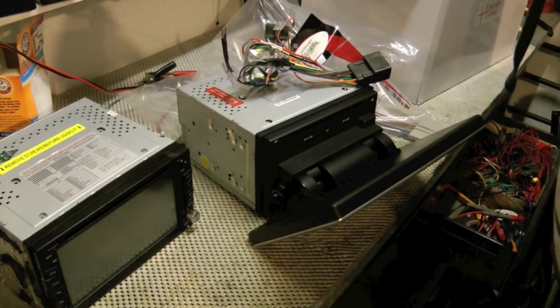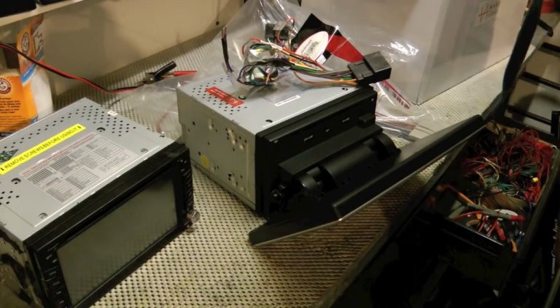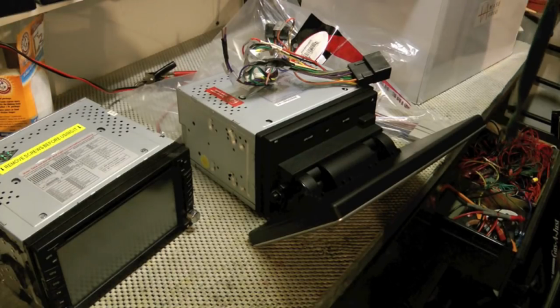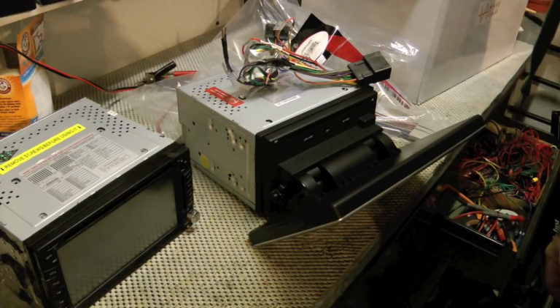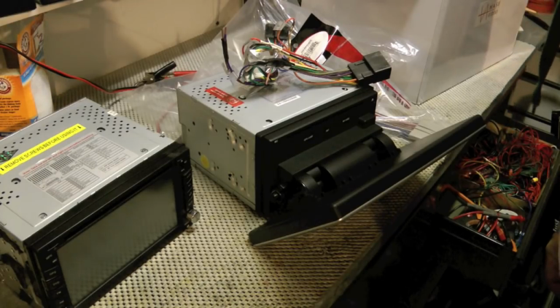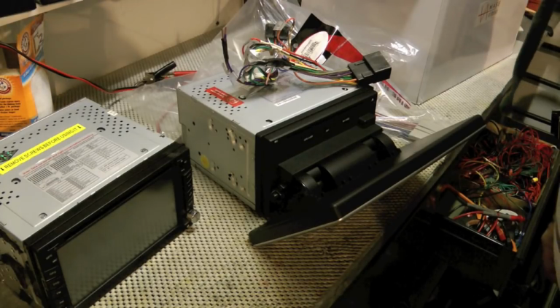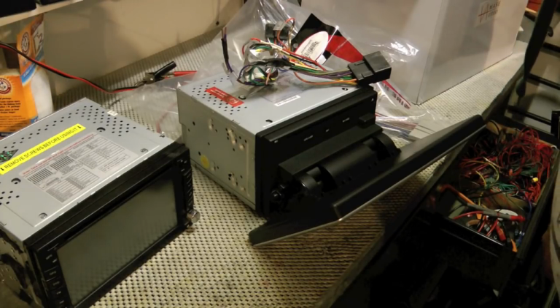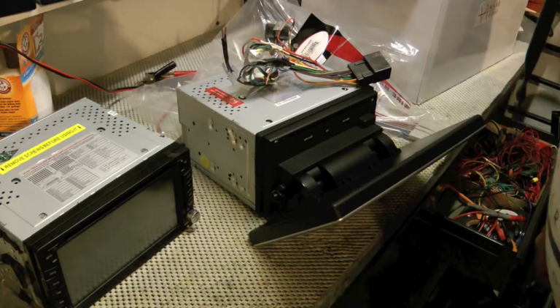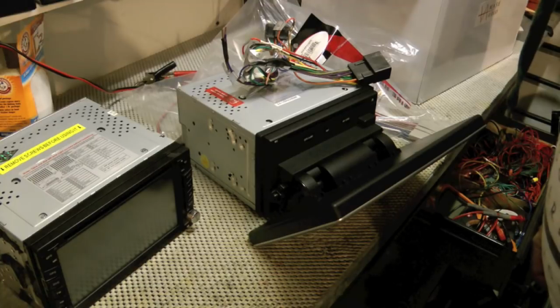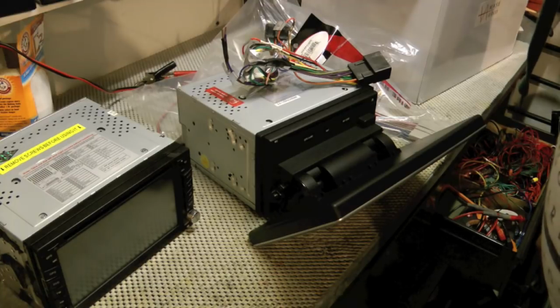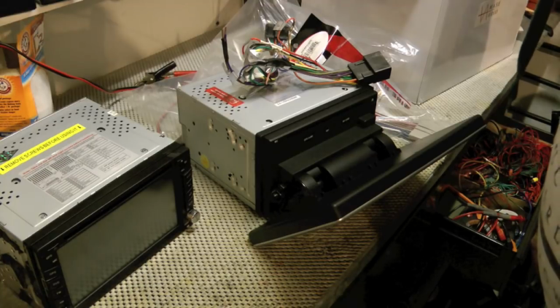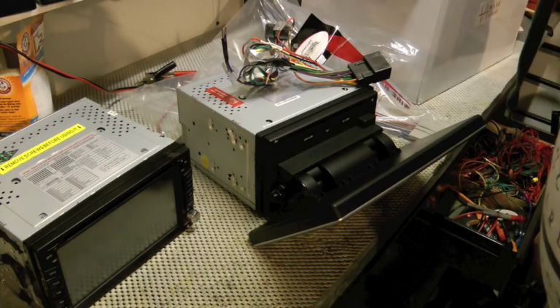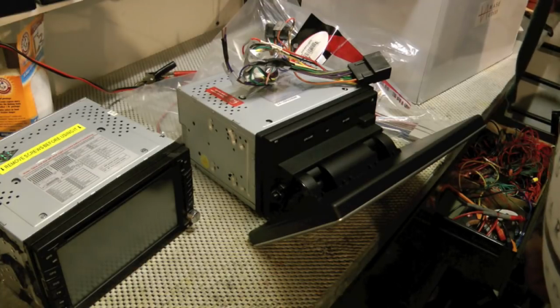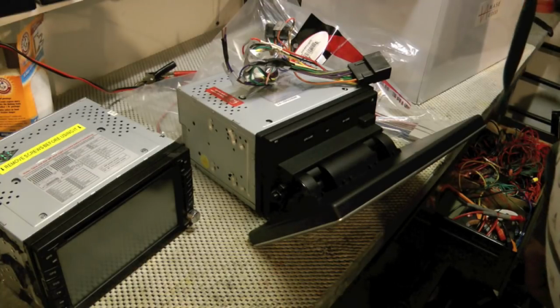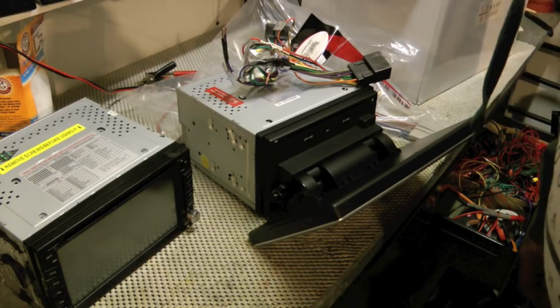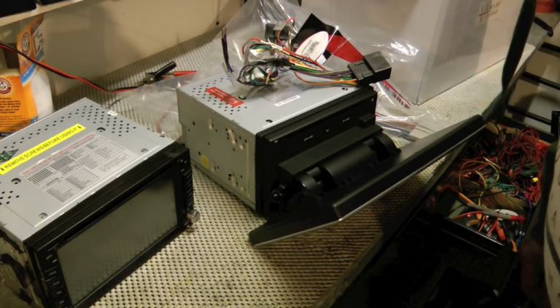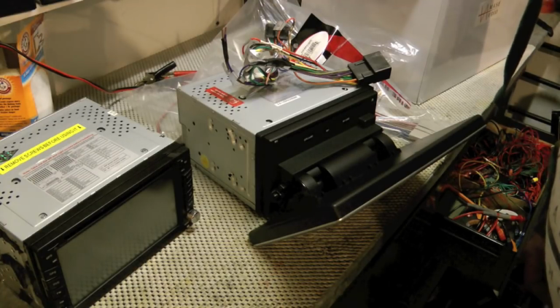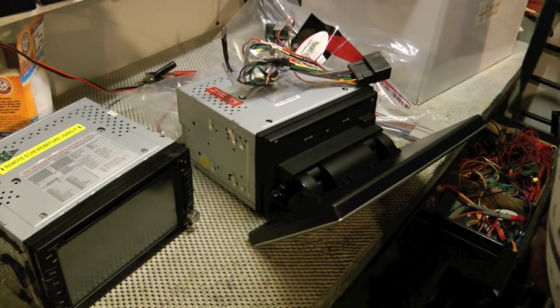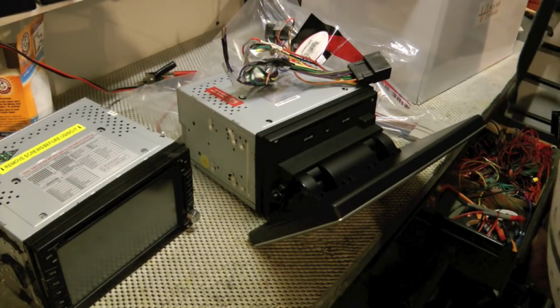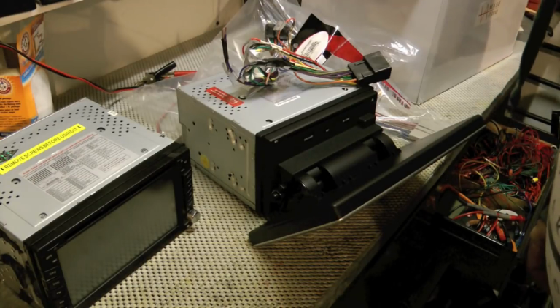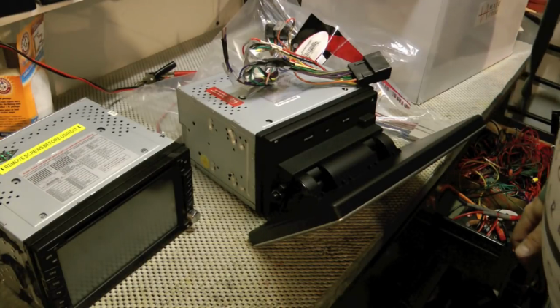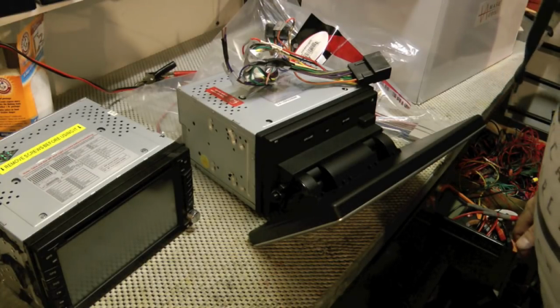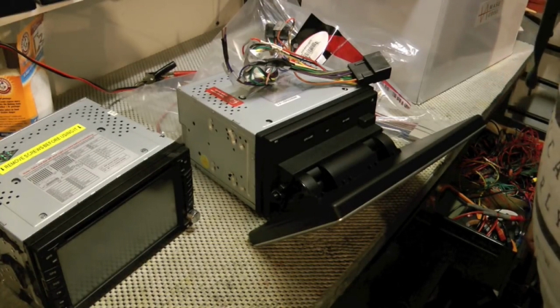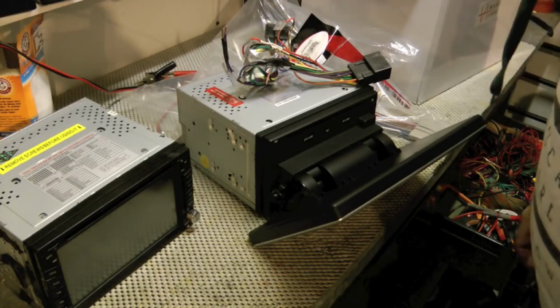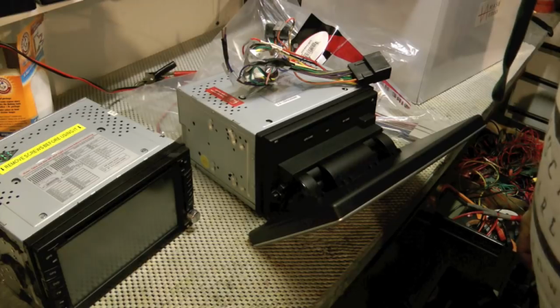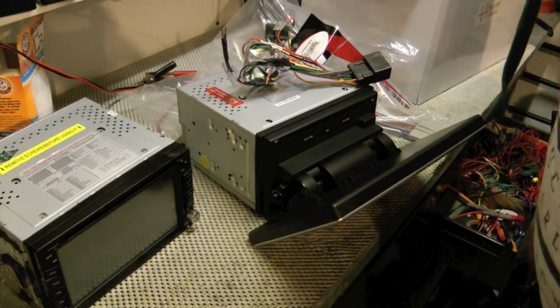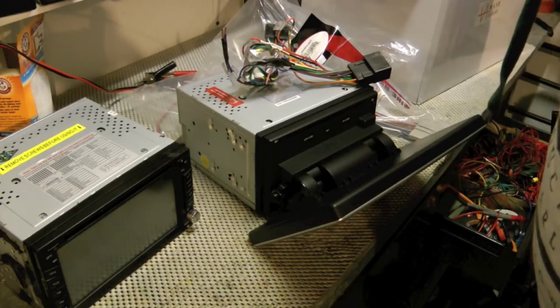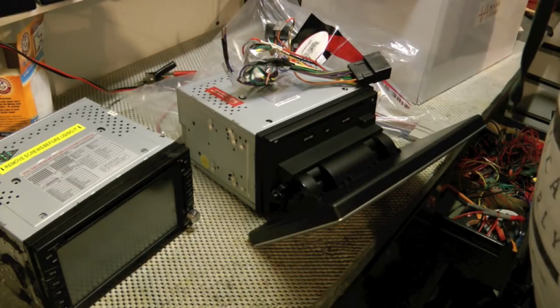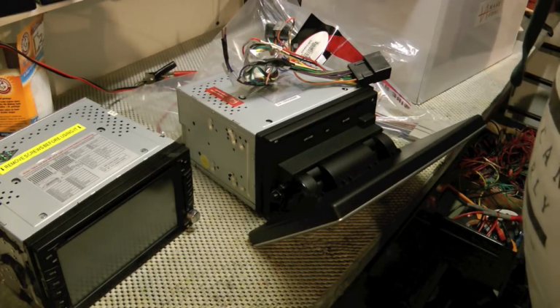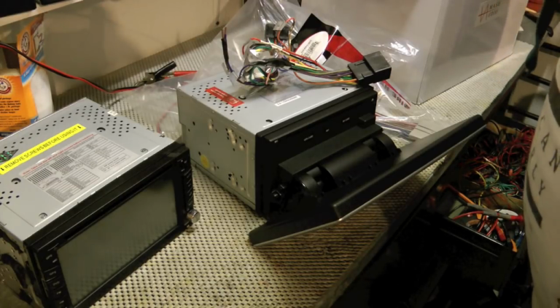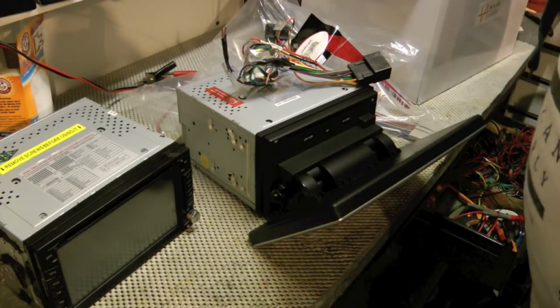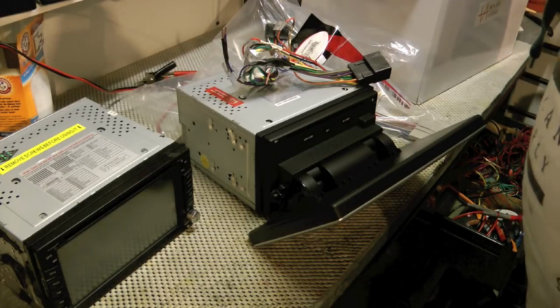Hello YouTube! W and J's Handy Dad here, and today we're answering the question: can you put a 10-inch screen stereo into your Crown Victoria Police Interceptor?